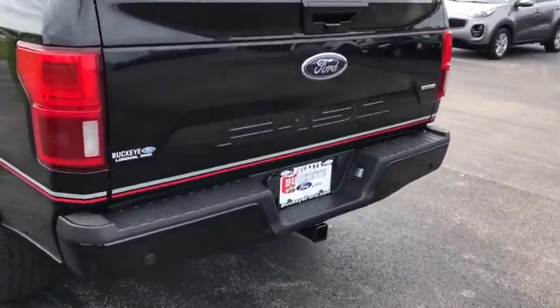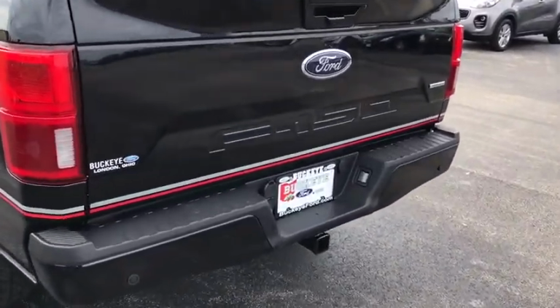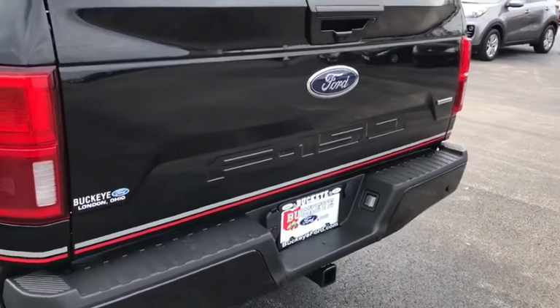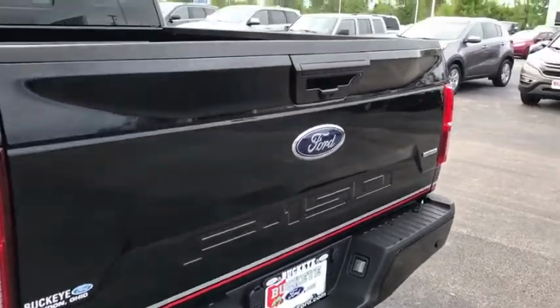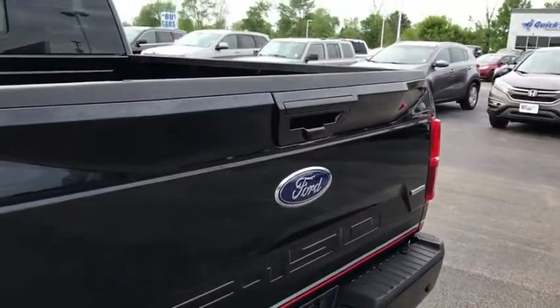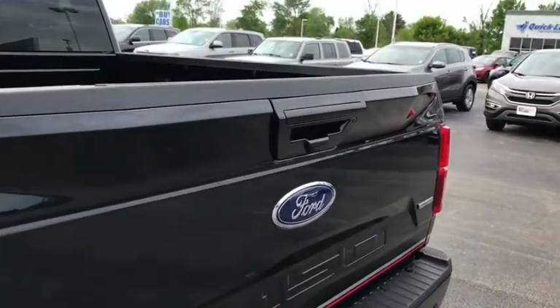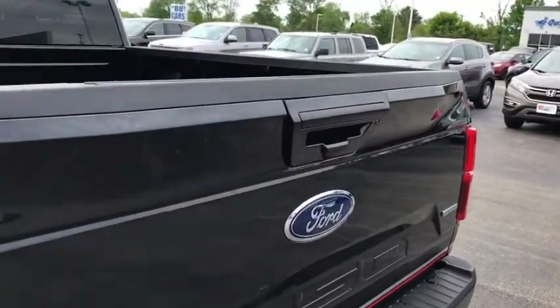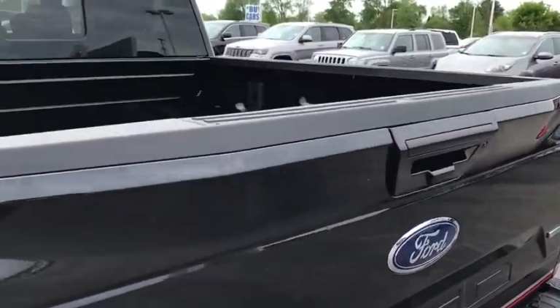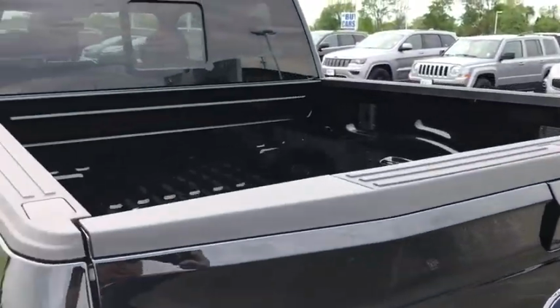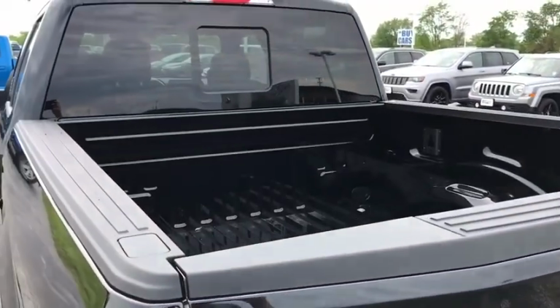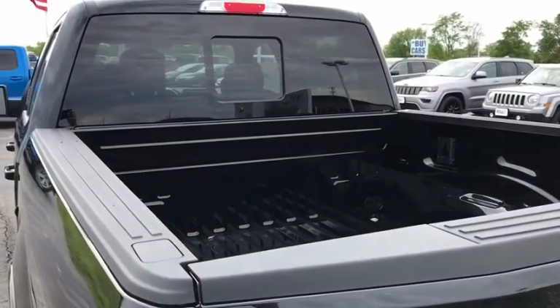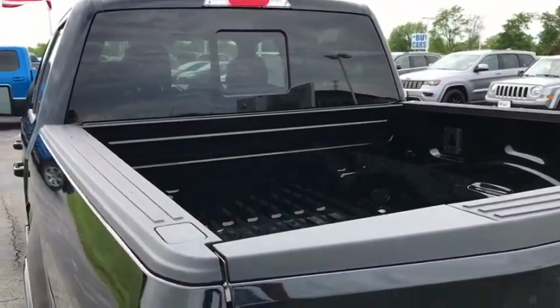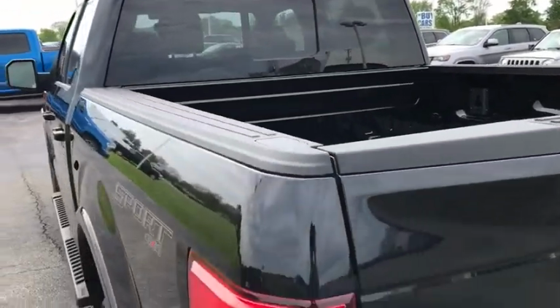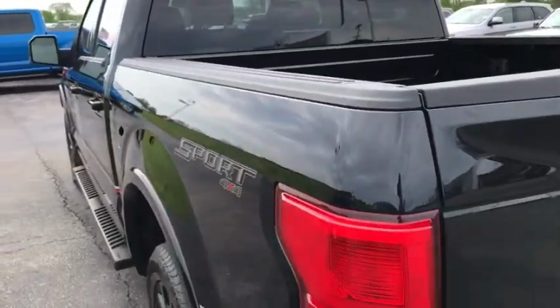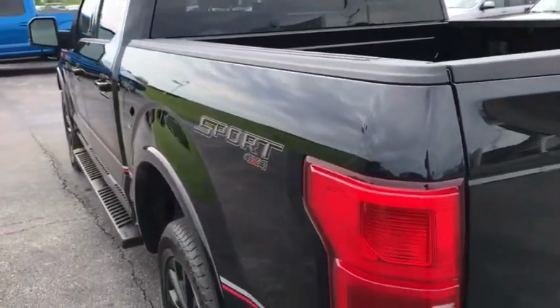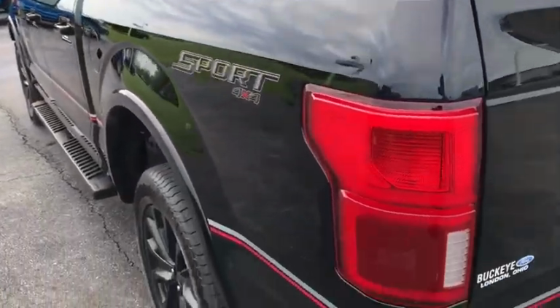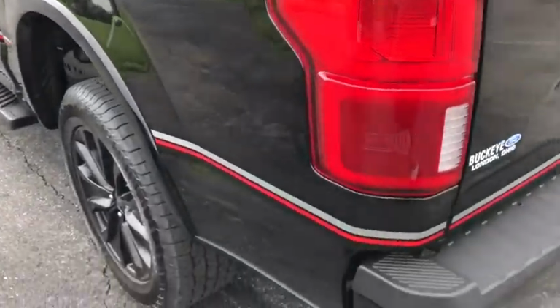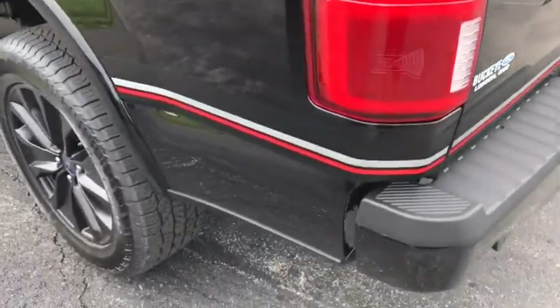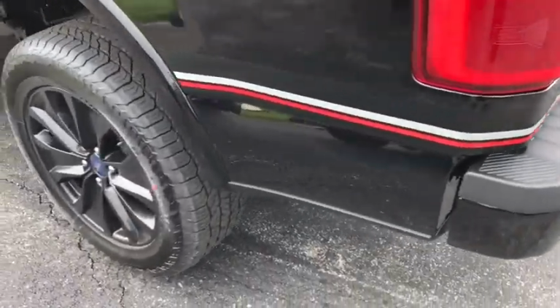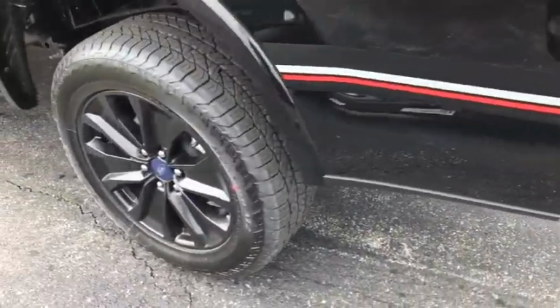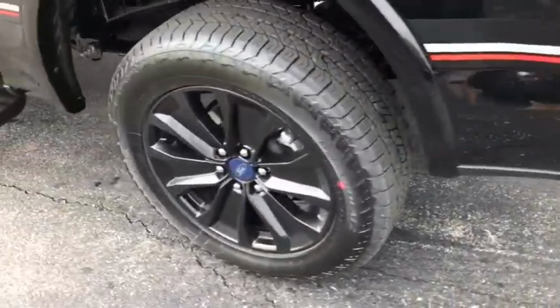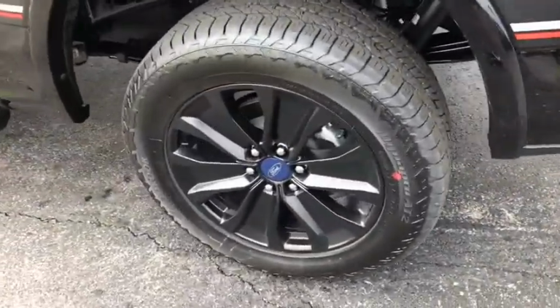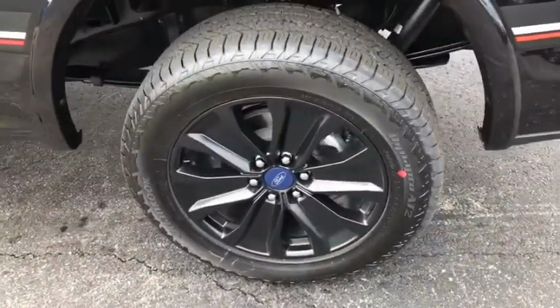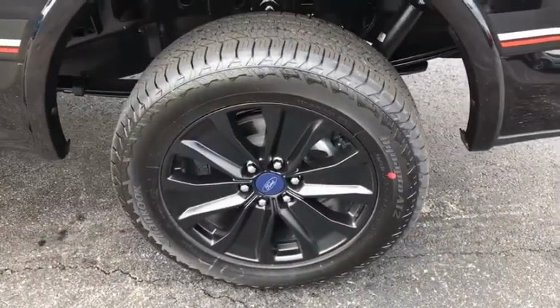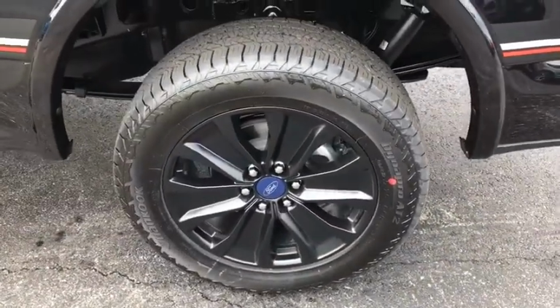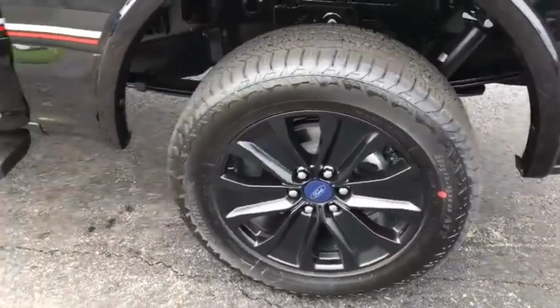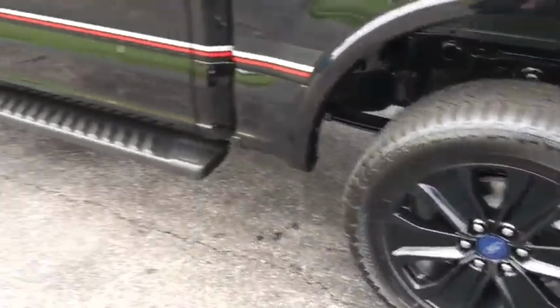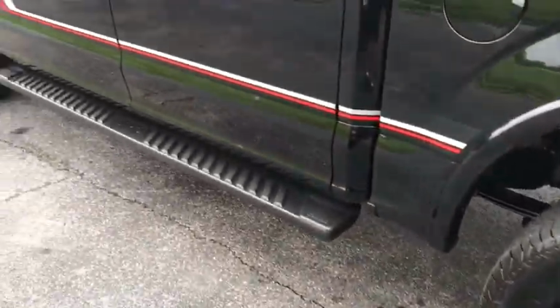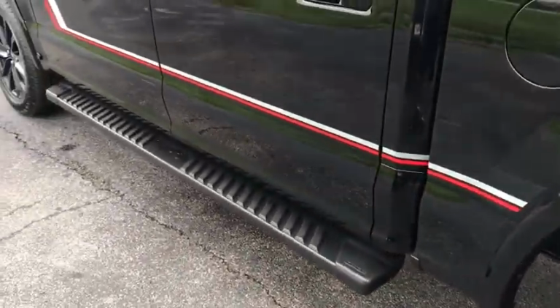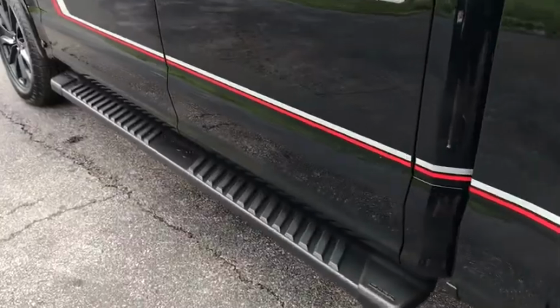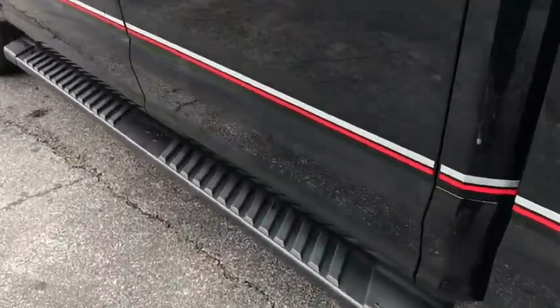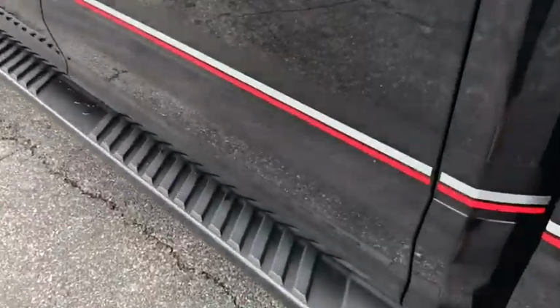Center armrest, heated steering wheel, security system, power windows, fog lights, trip computer, compass, heated front seats, electronic stability control, rear window defroster, panic alarm.